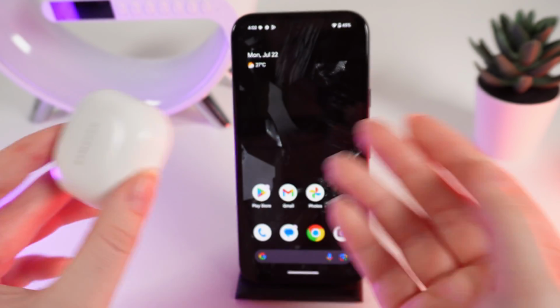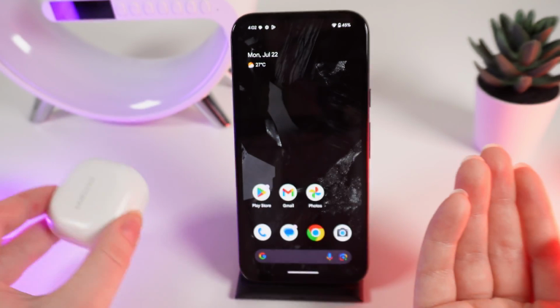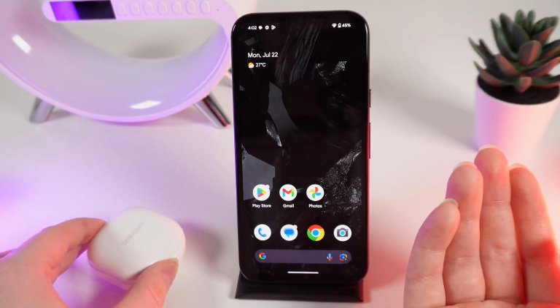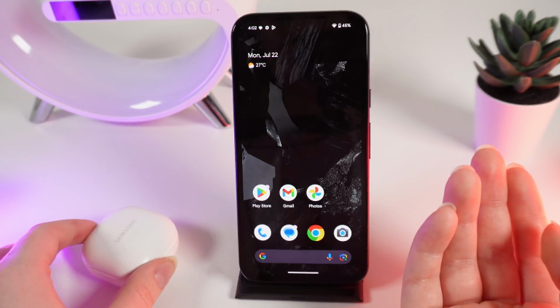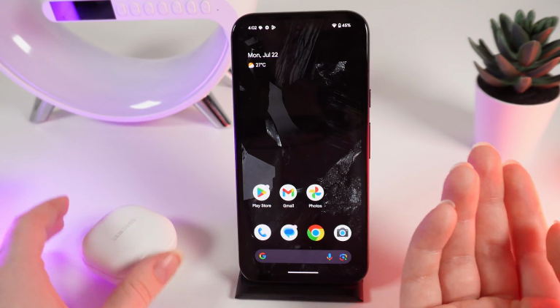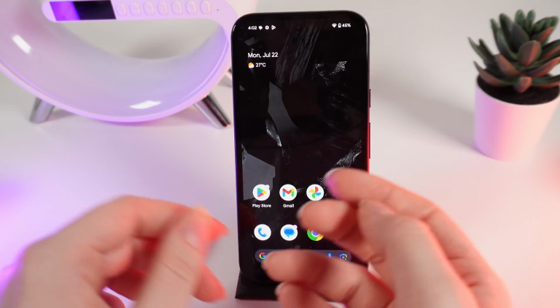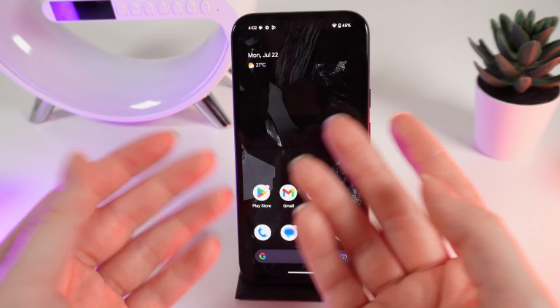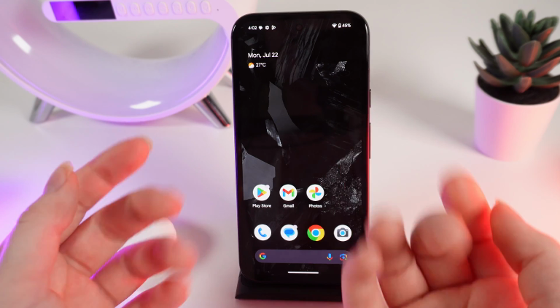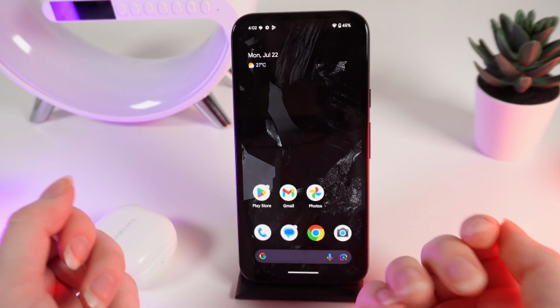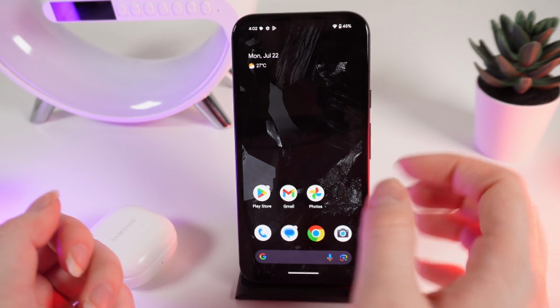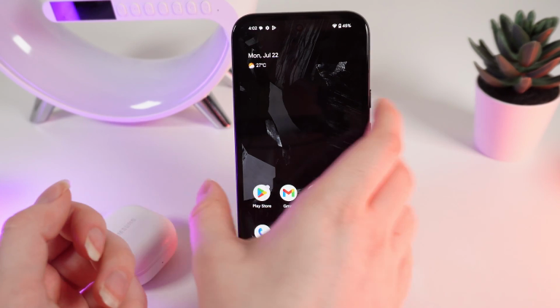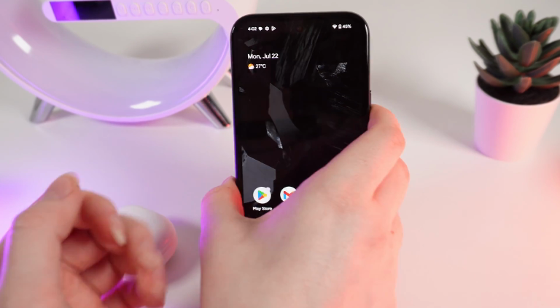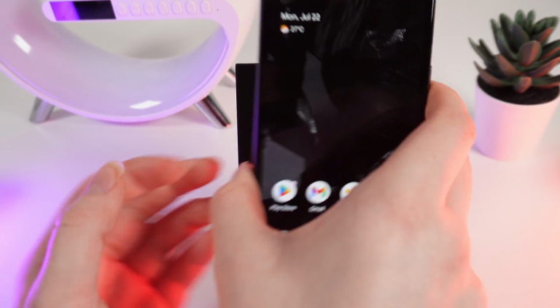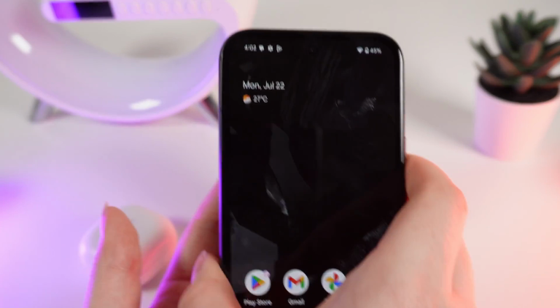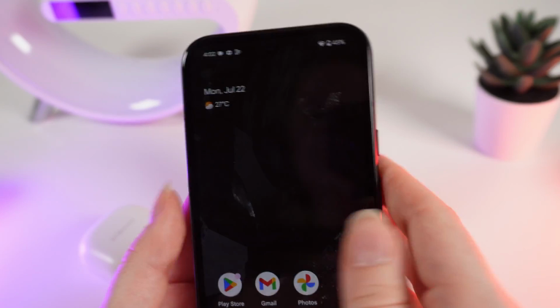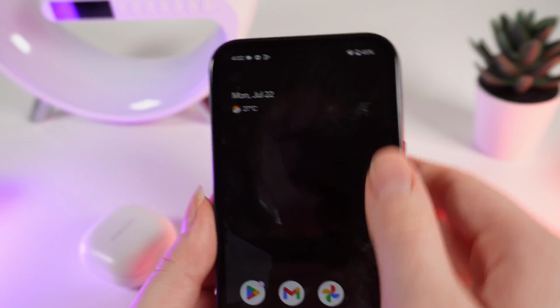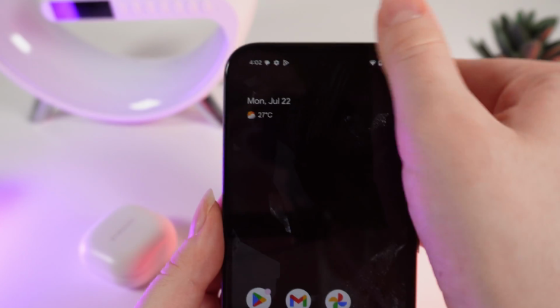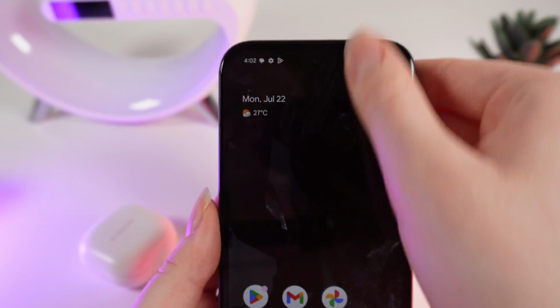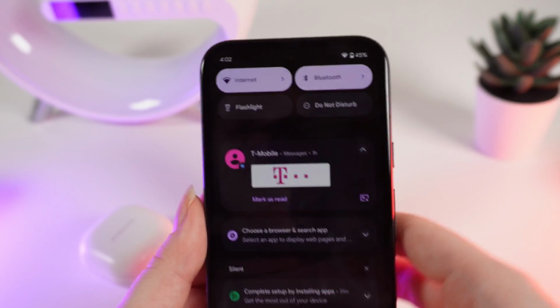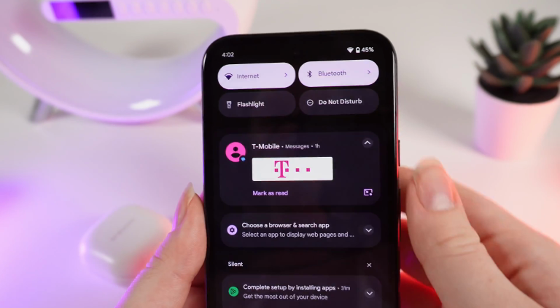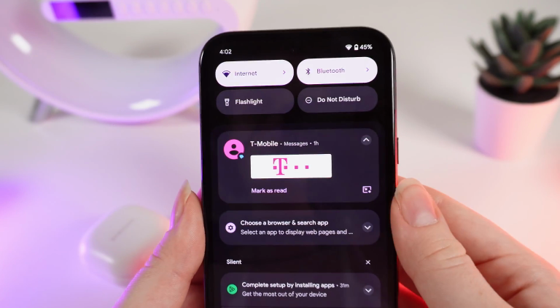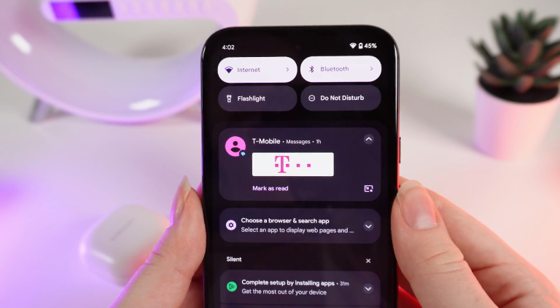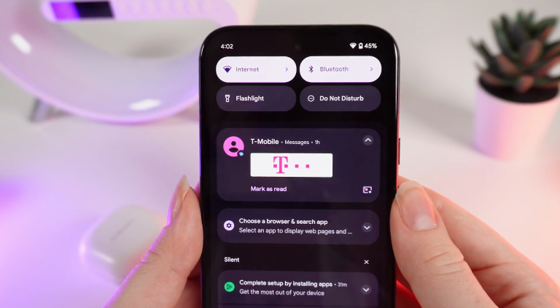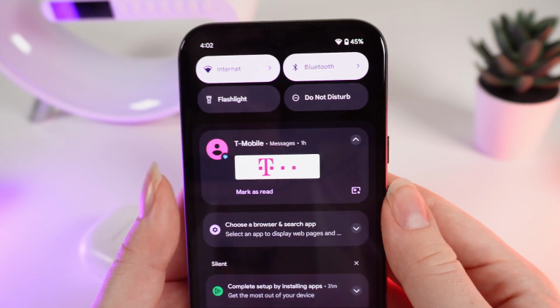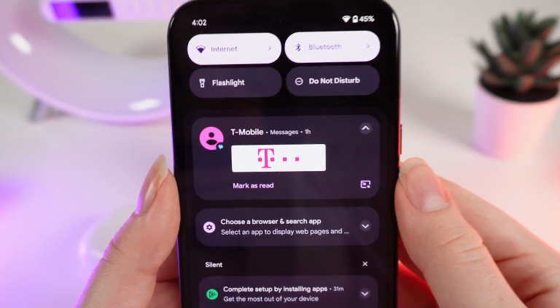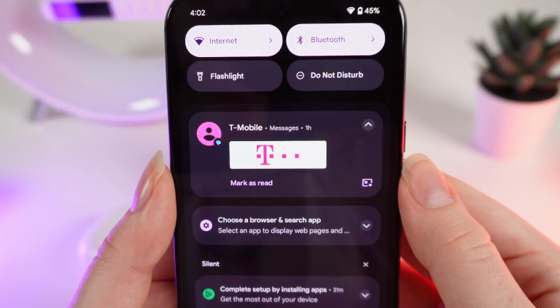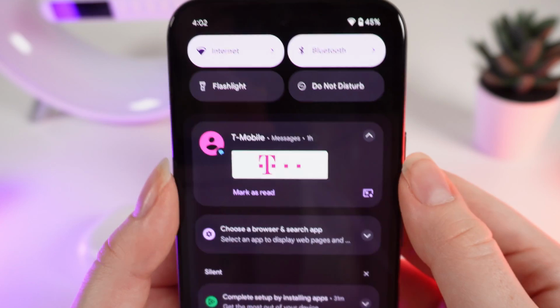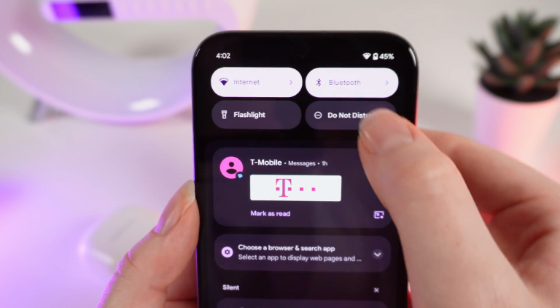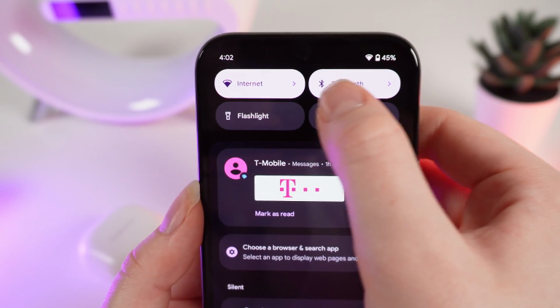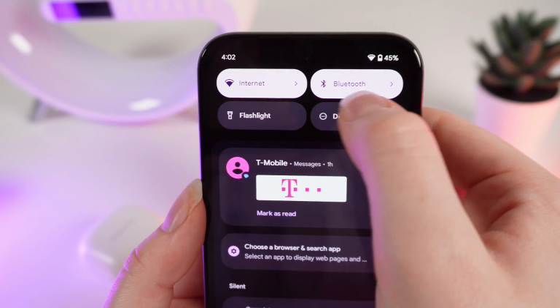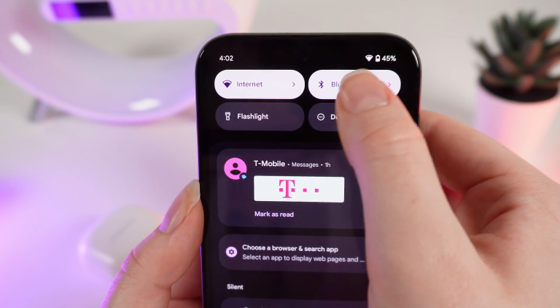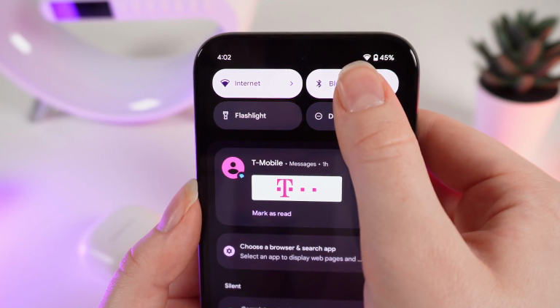As a first step, we need to open Bluetooth settings on our phone. To do this, swipe down to open the control panel and click on the Bluetooth button right here.